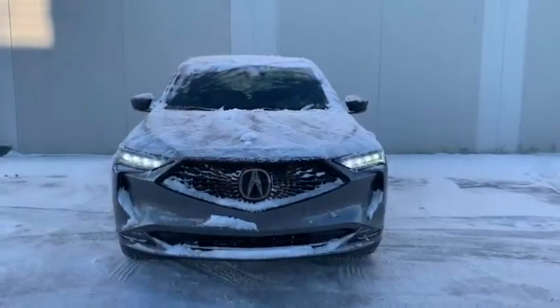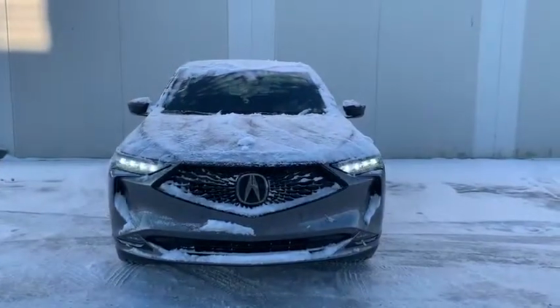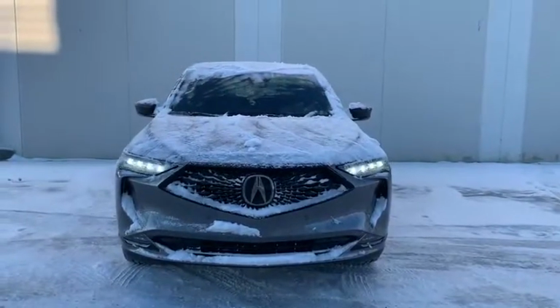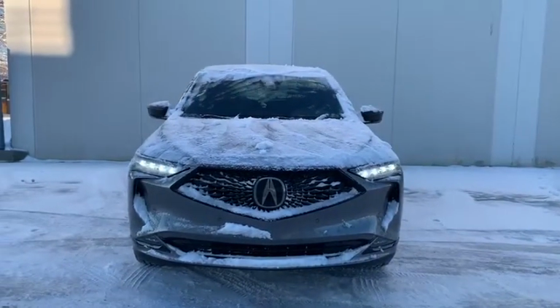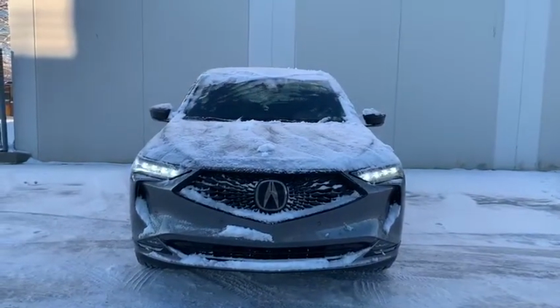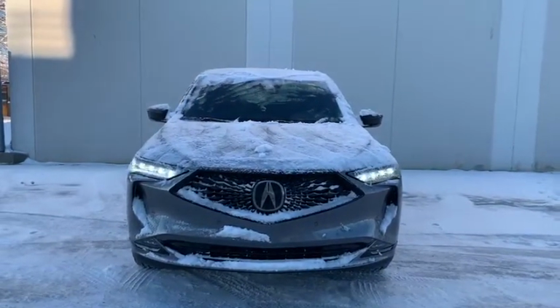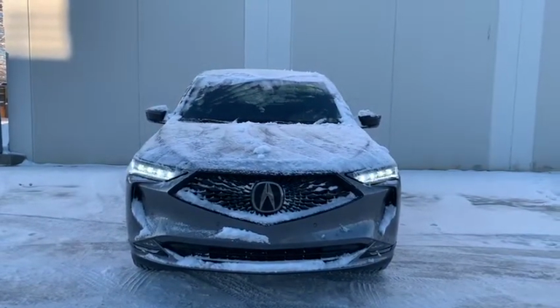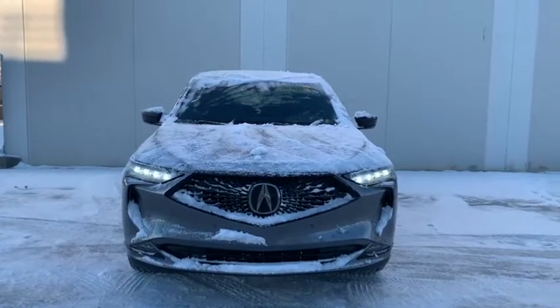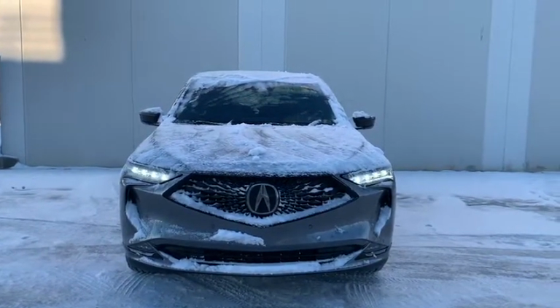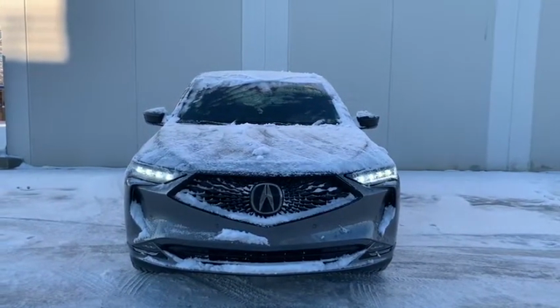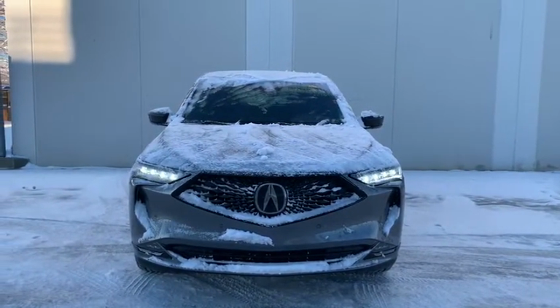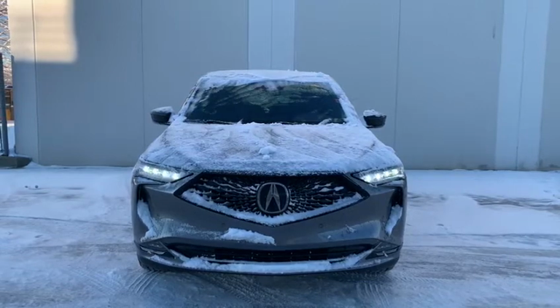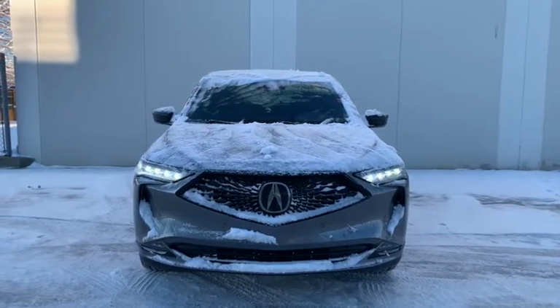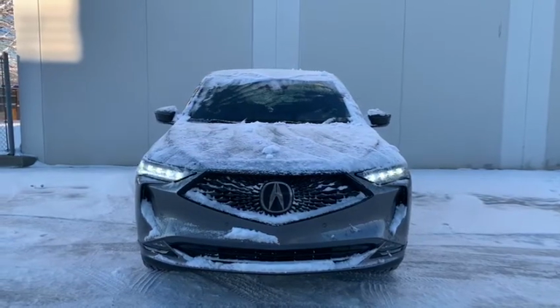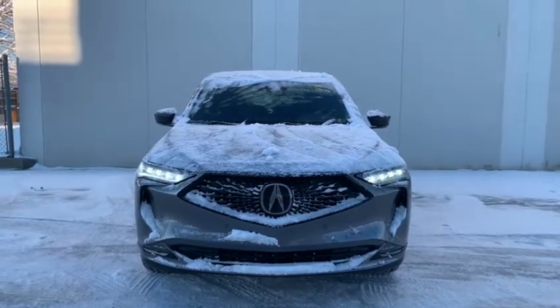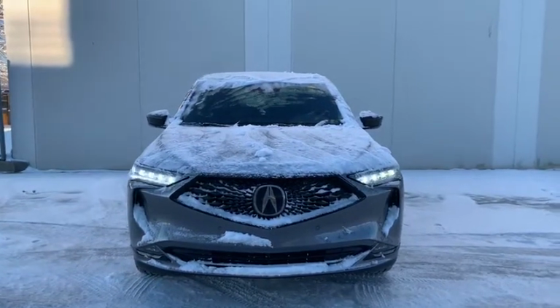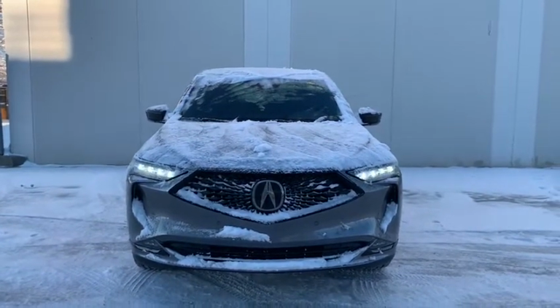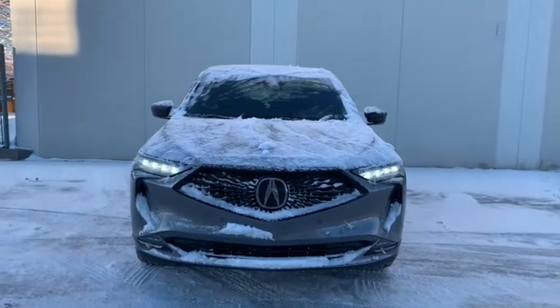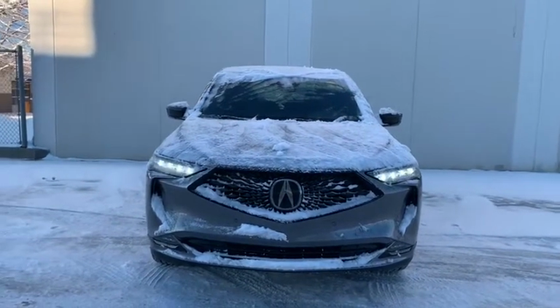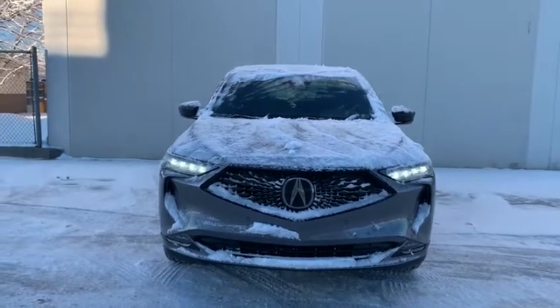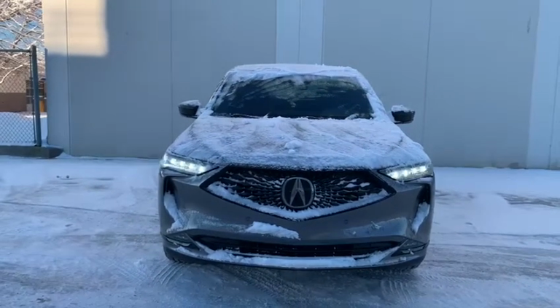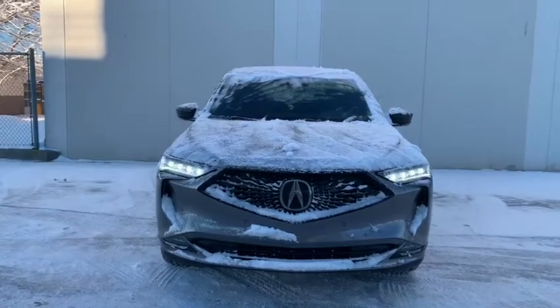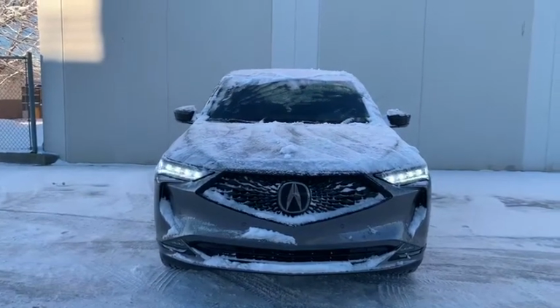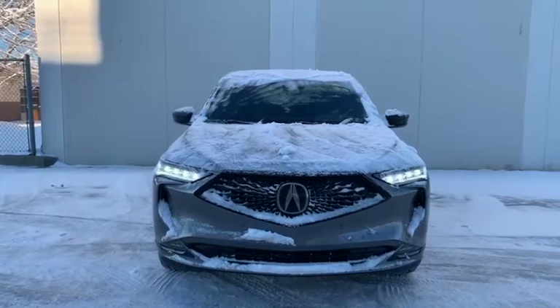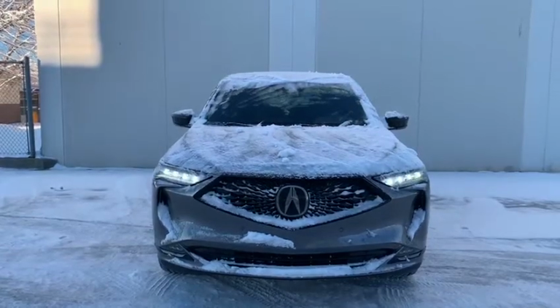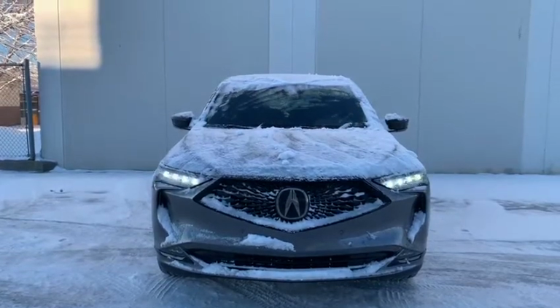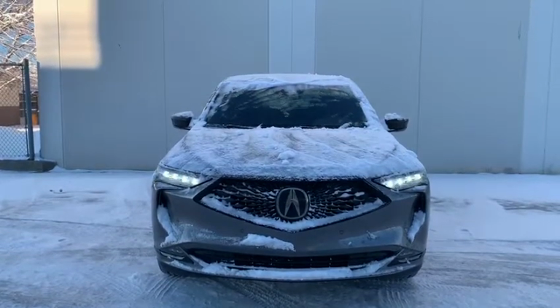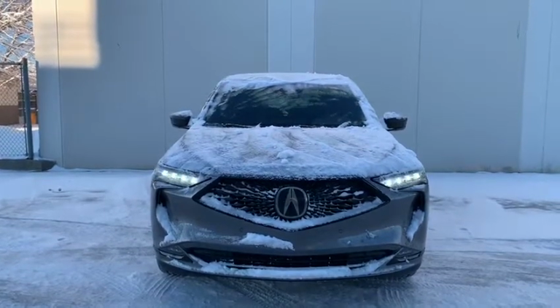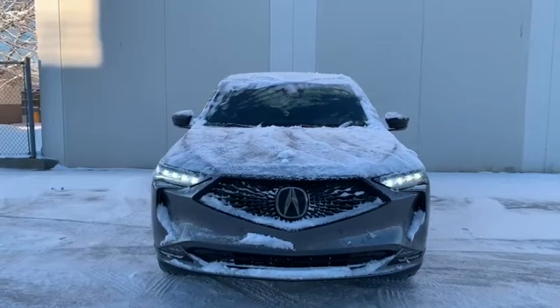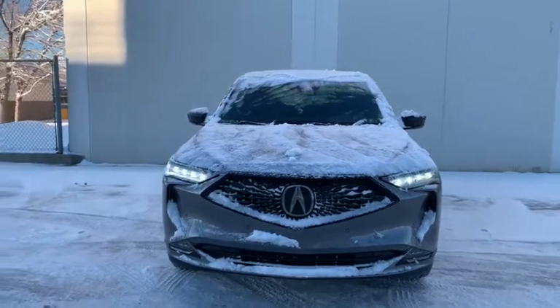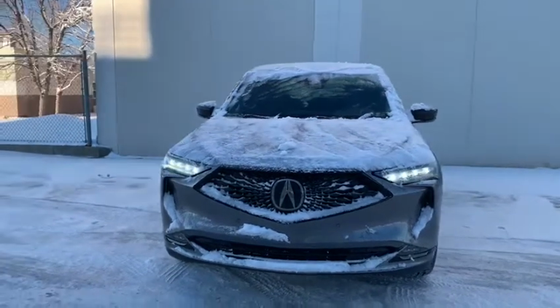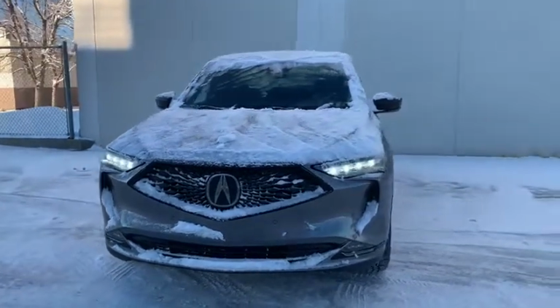This is the Acura MDX A-Spec line. As you can see in the front, you do have your LED dual-eye headlights as well as your fog lights towards the bottom. You also have your front parking sensors and all your safety cameras and radars in the front emblem there.